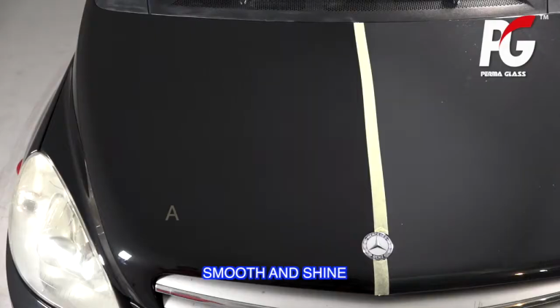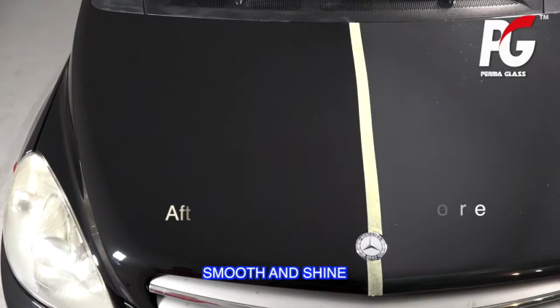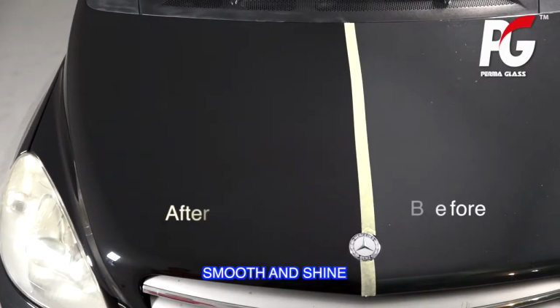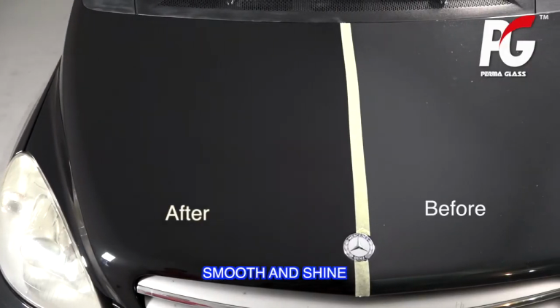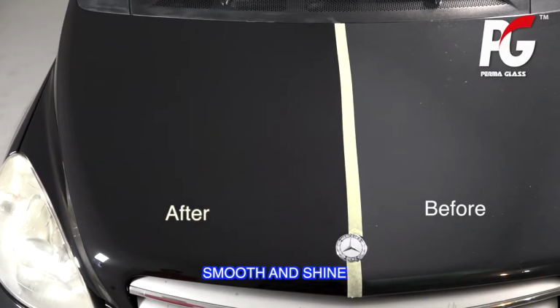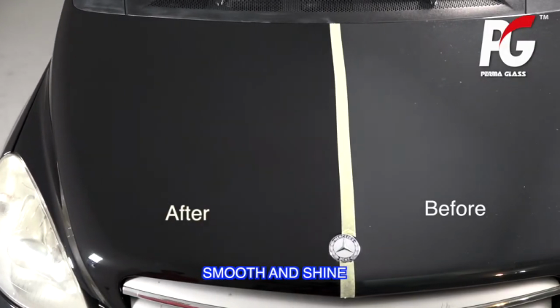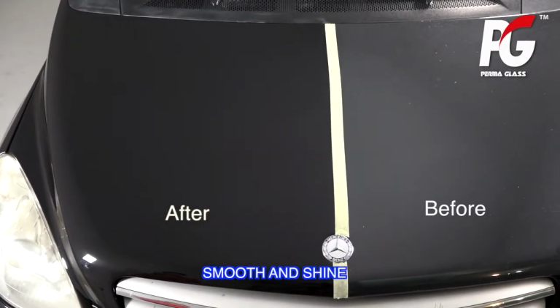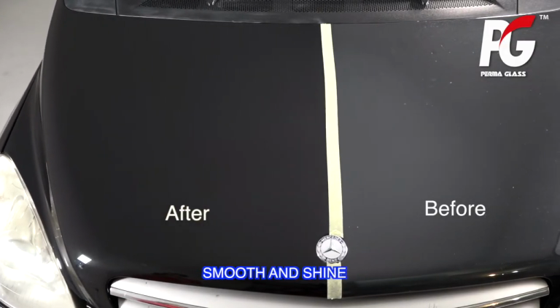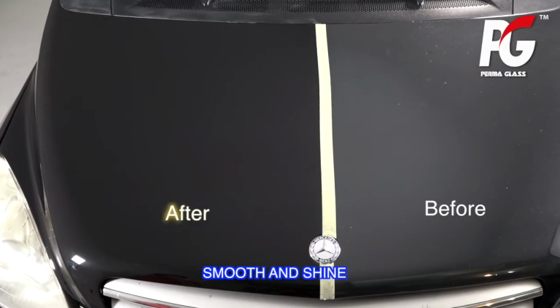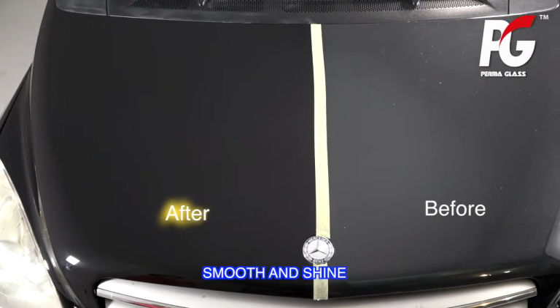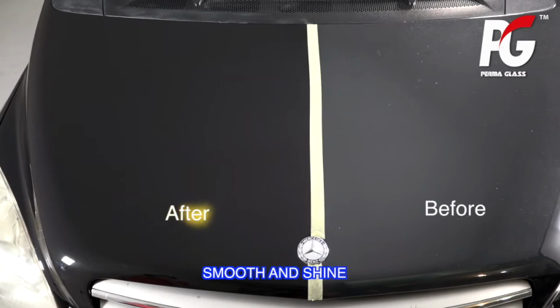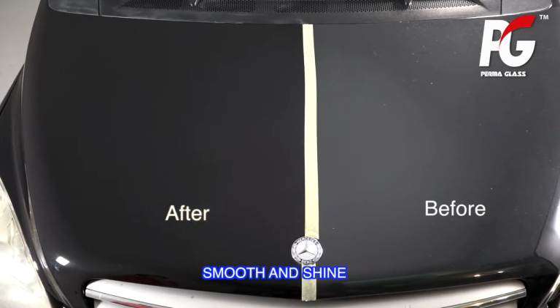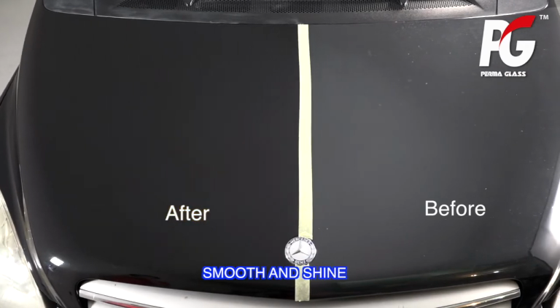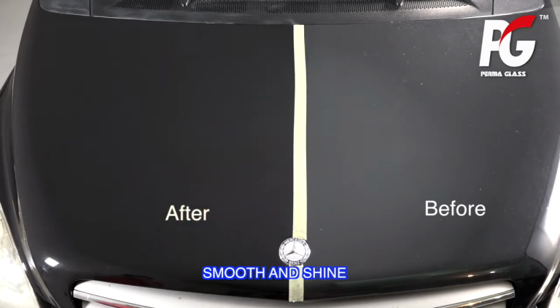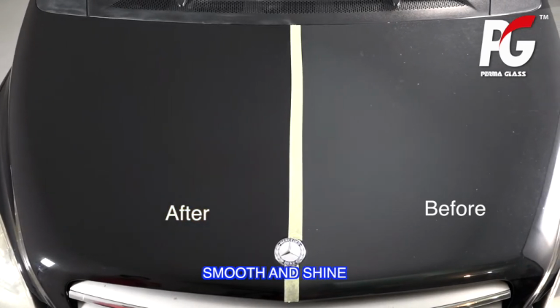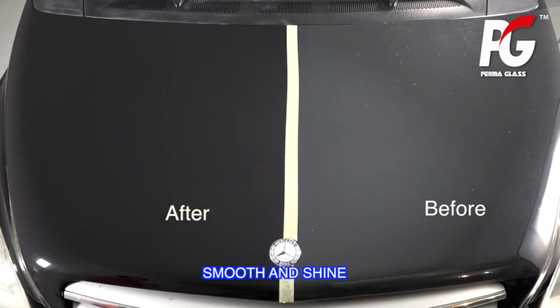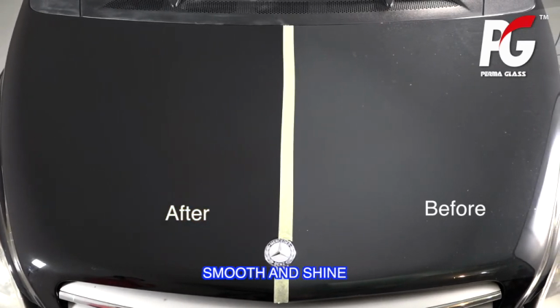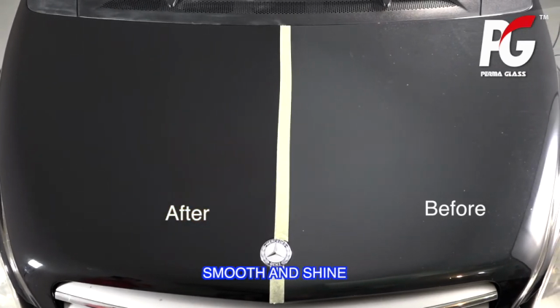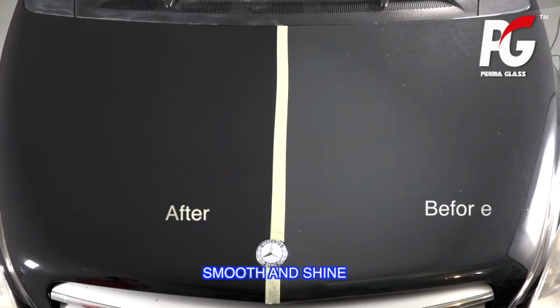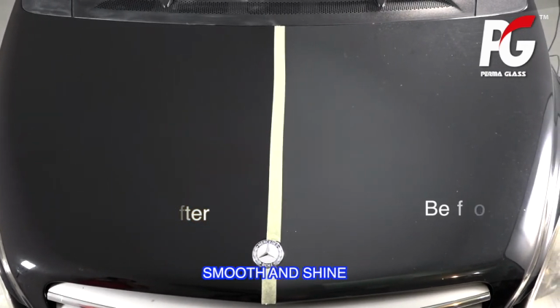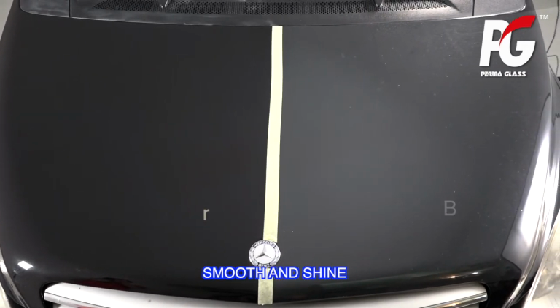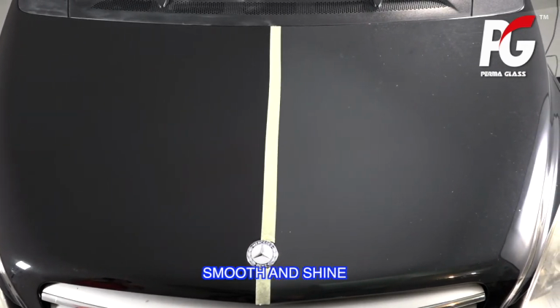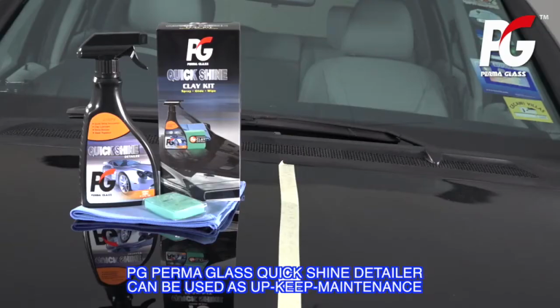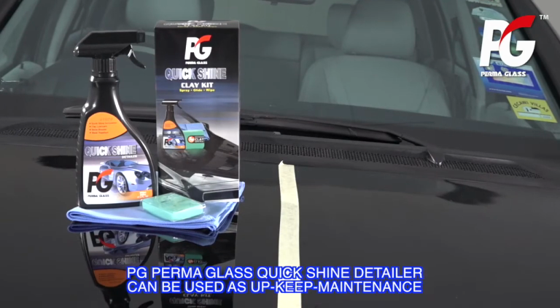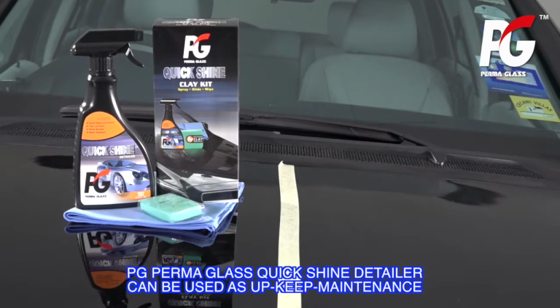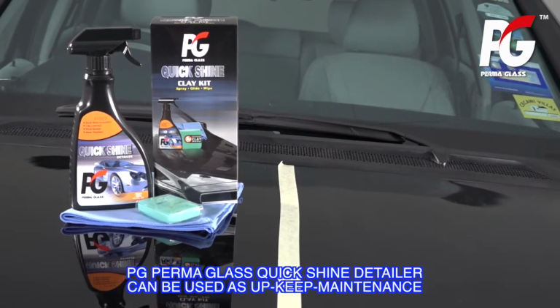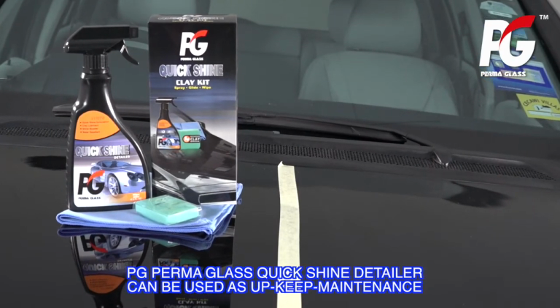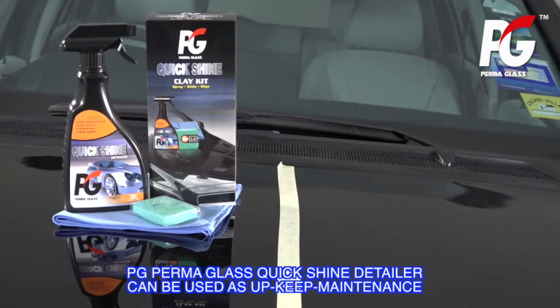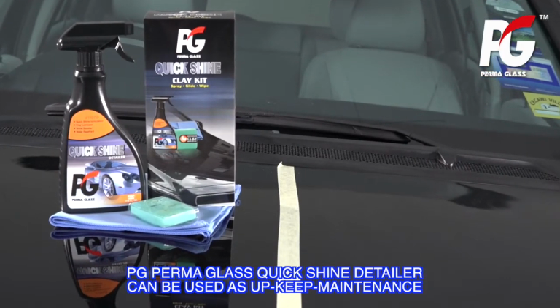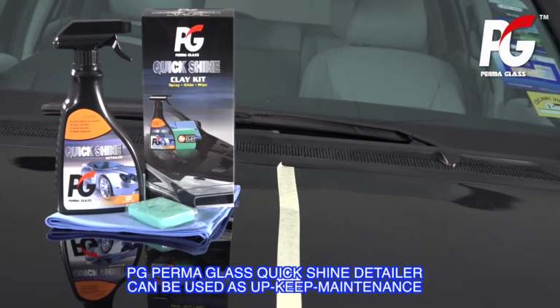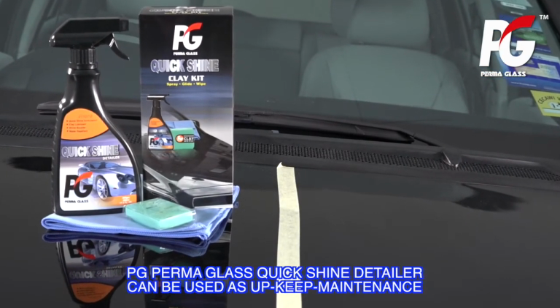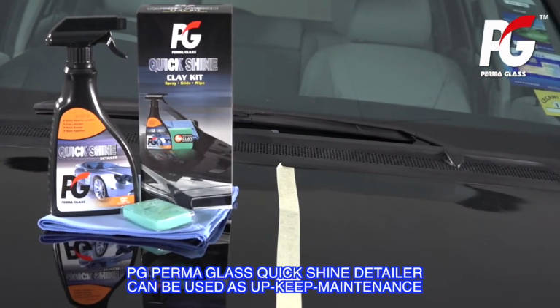Smooth and shine. PG Permaglass Quick Shine Detailer can also be used for upkeep maintenance.